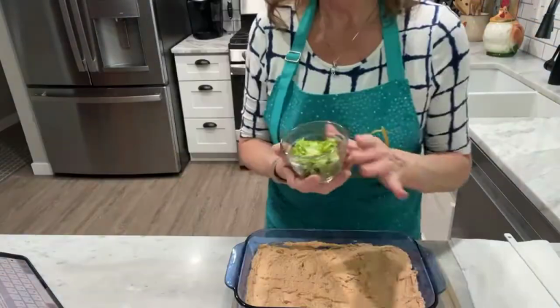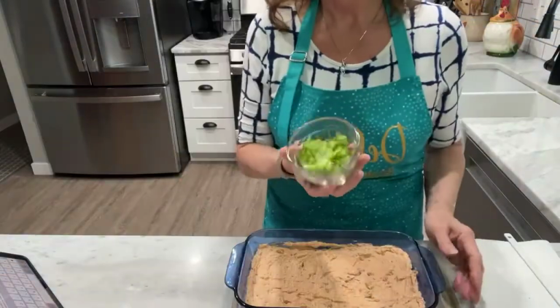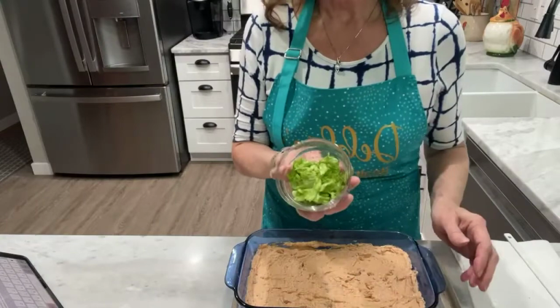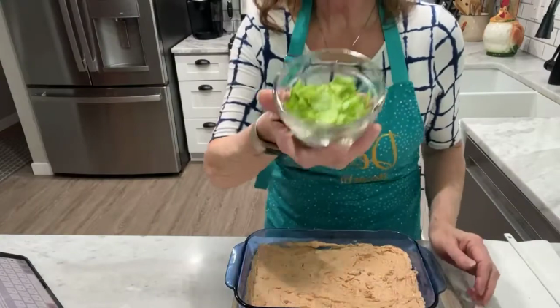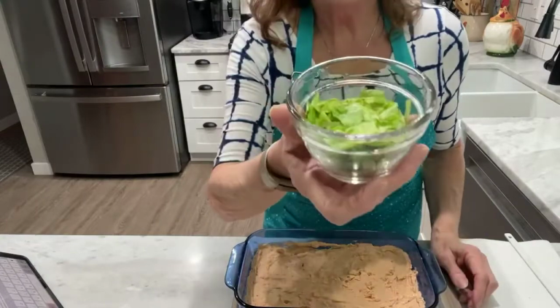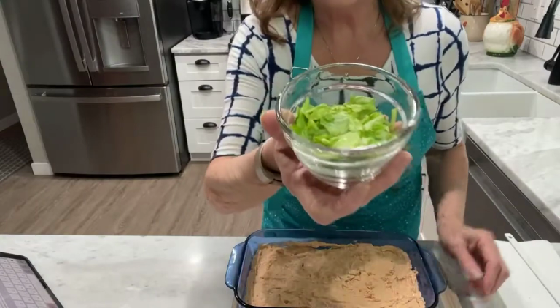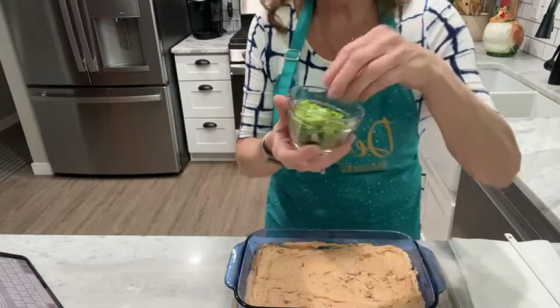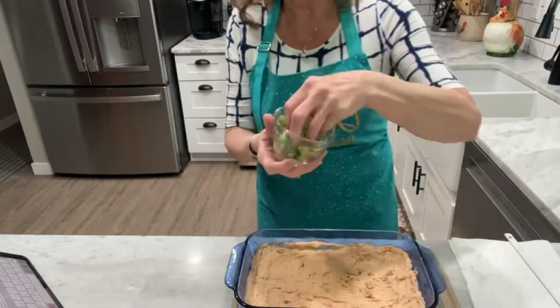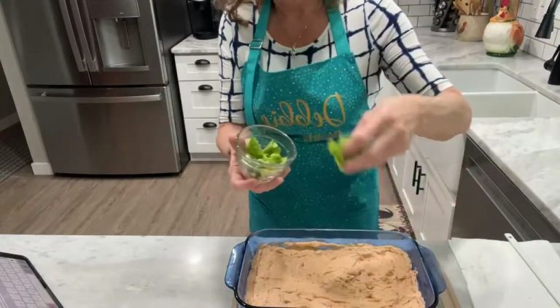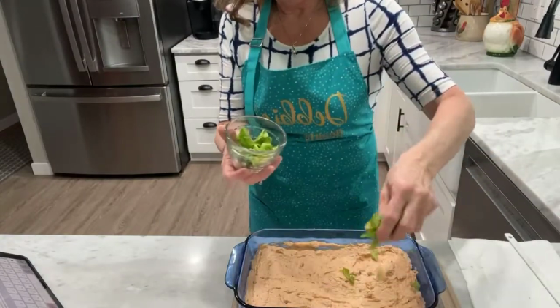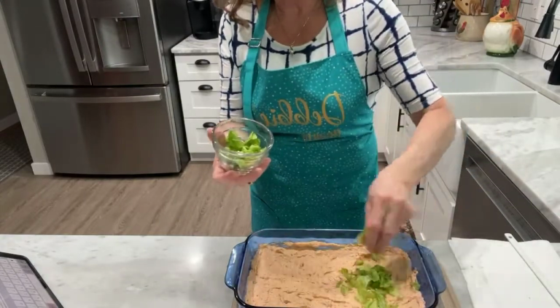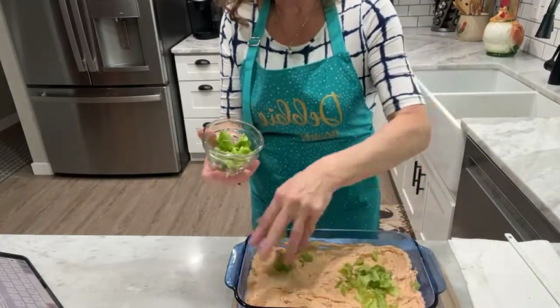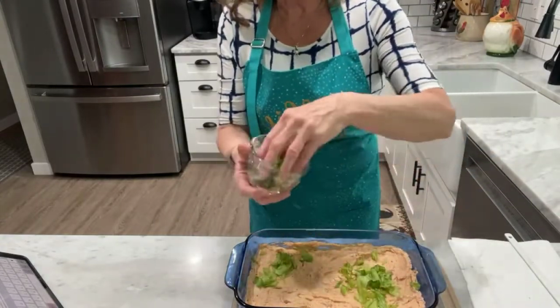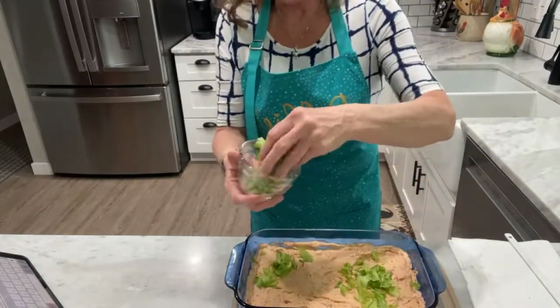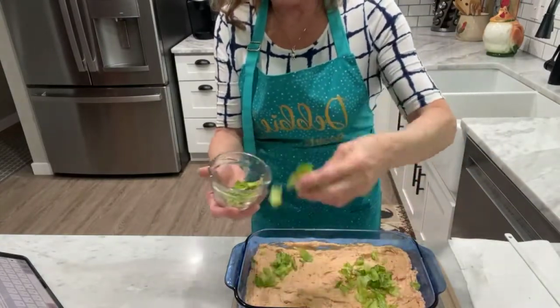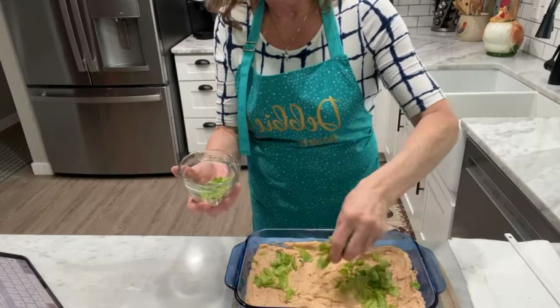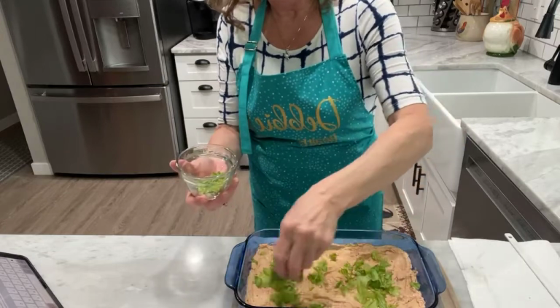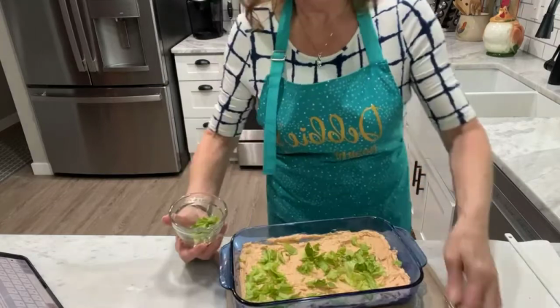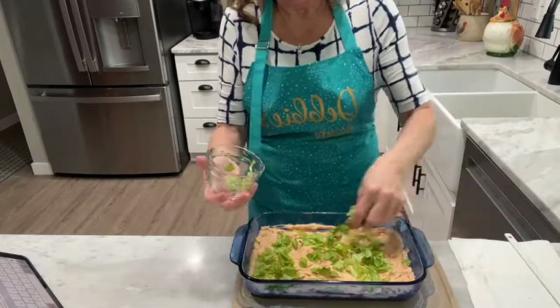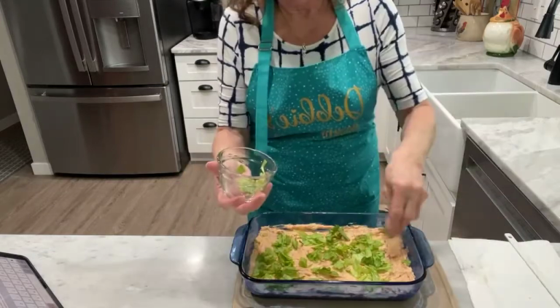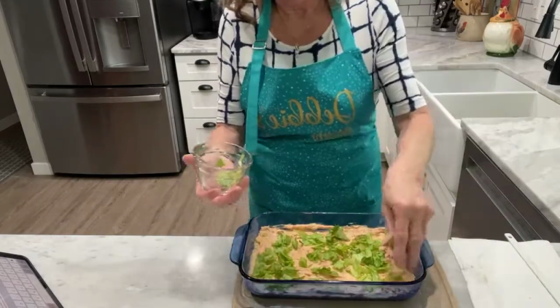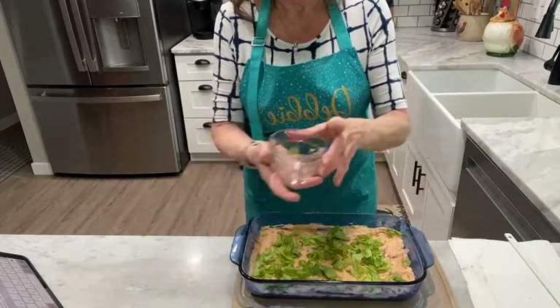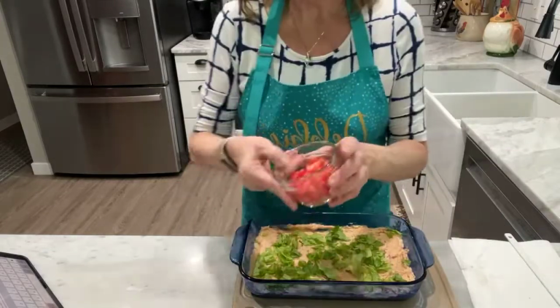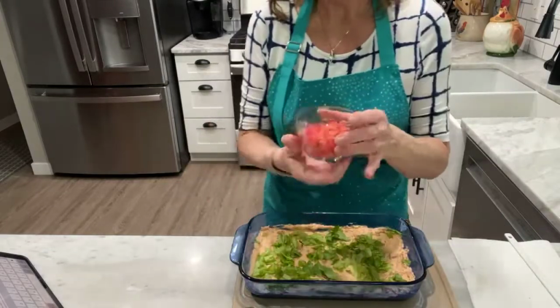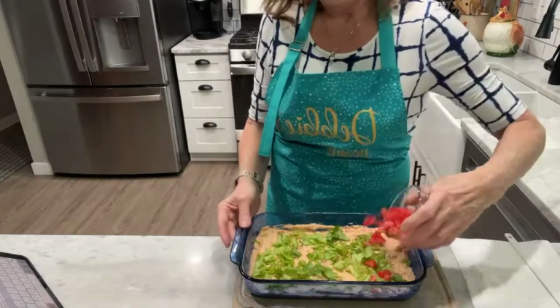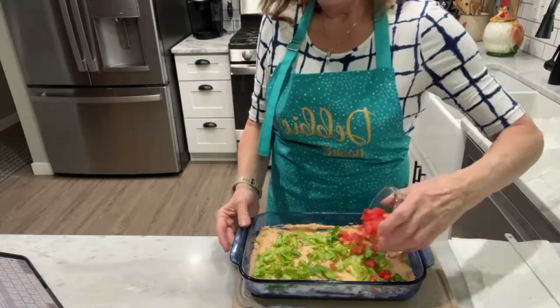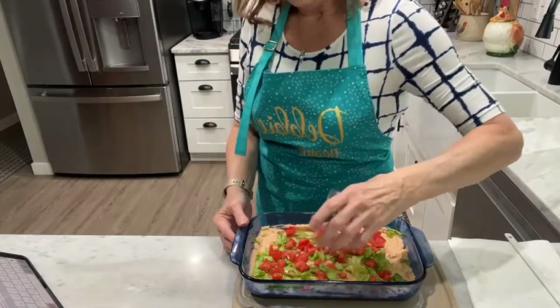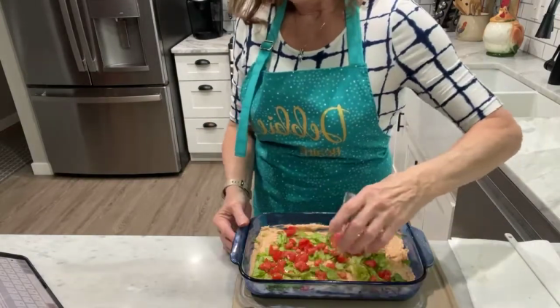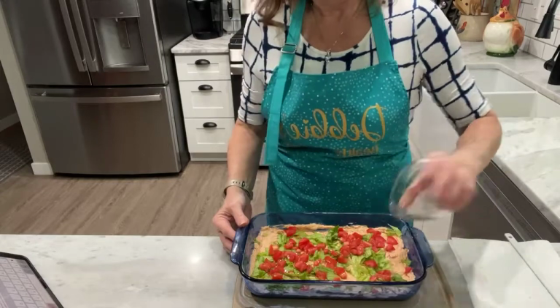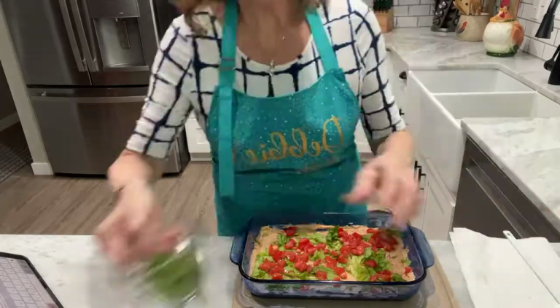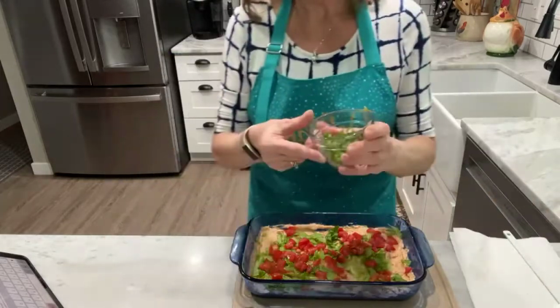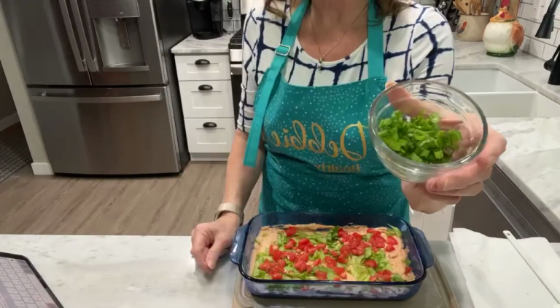I'm just going to take some lettuce and sprinkle it over the top, then add the green onions.